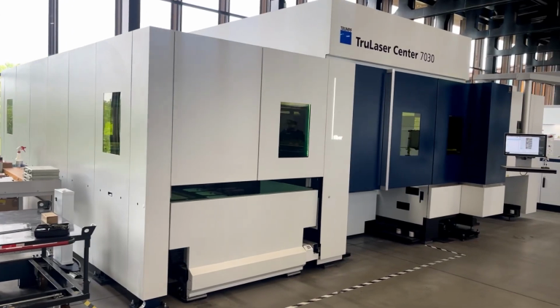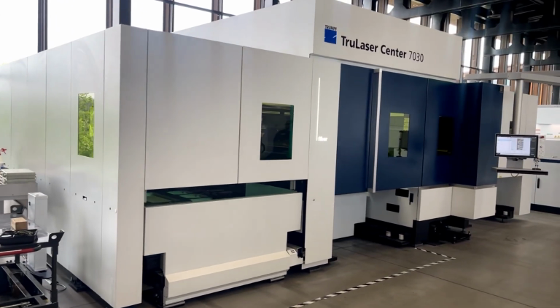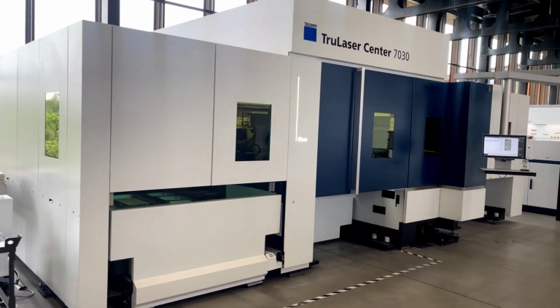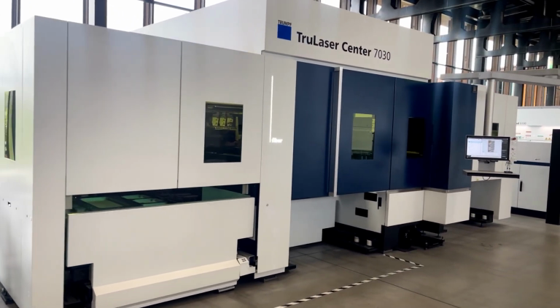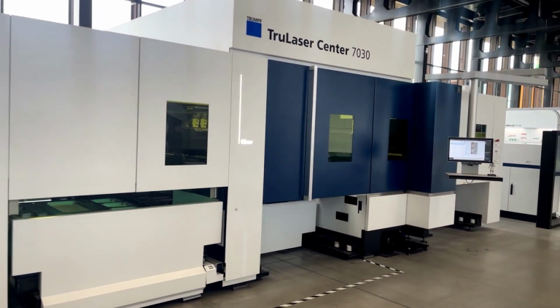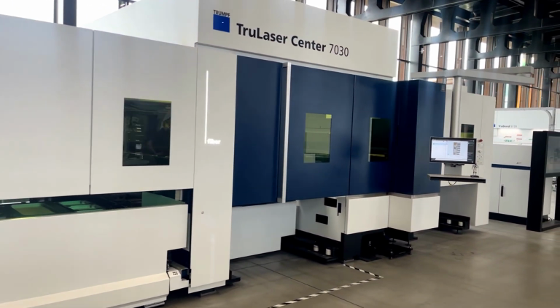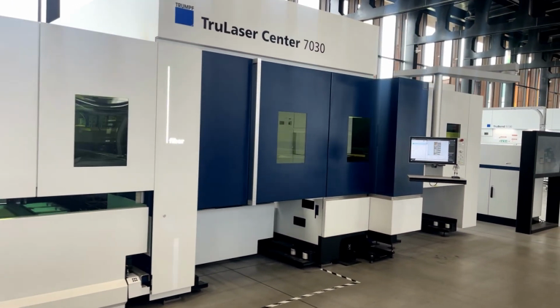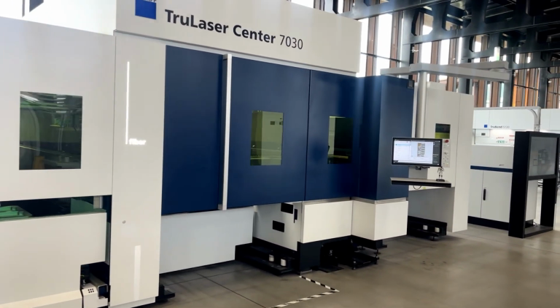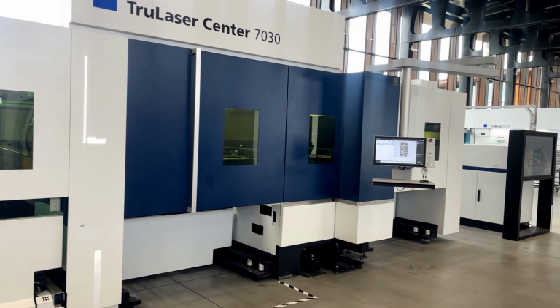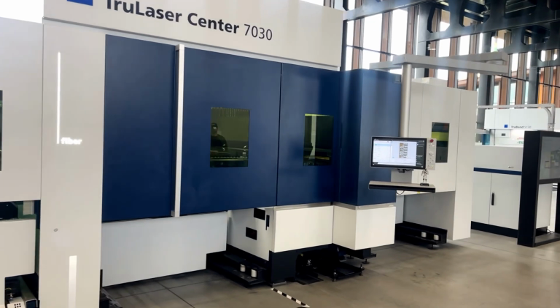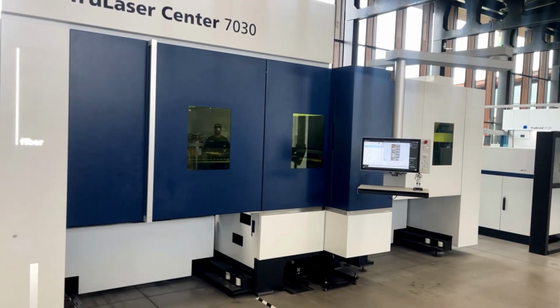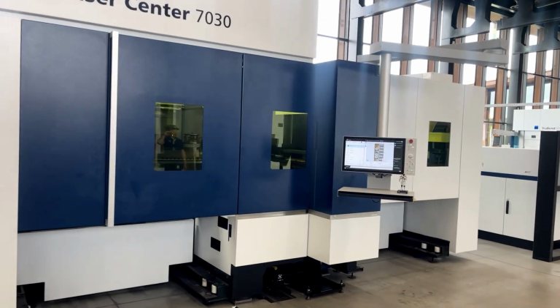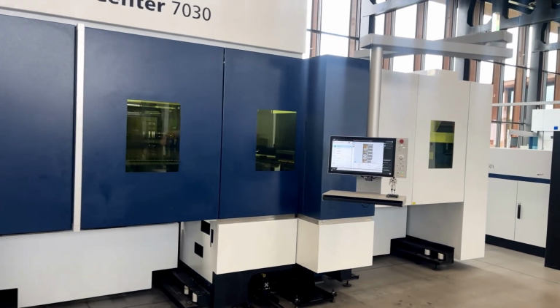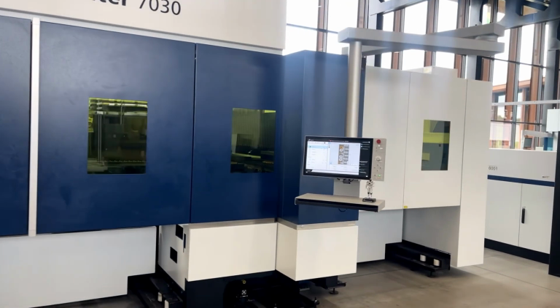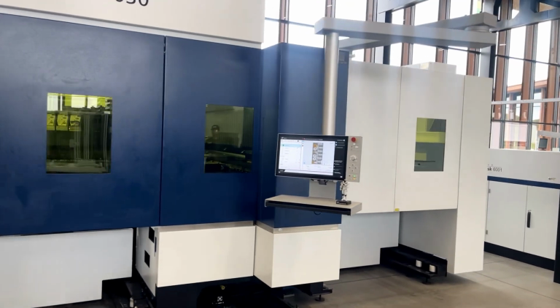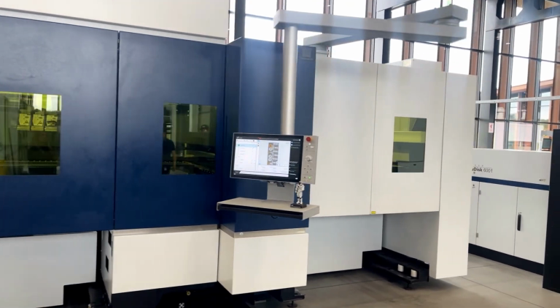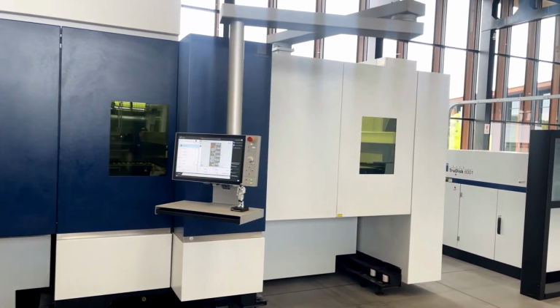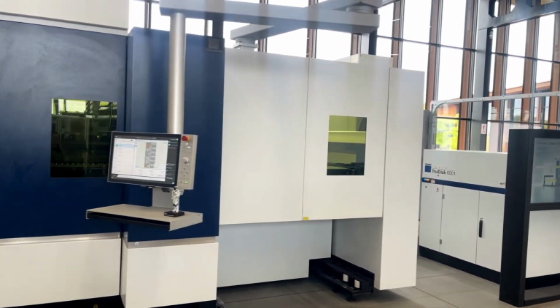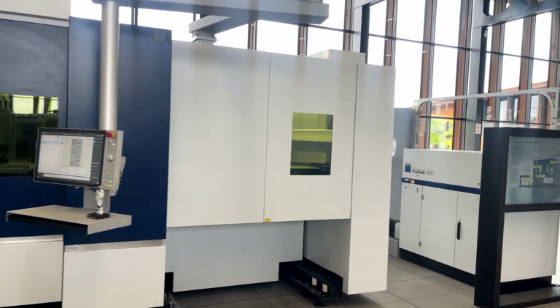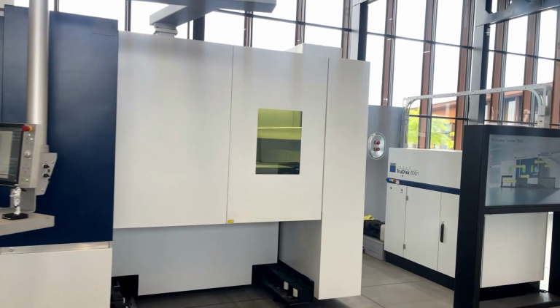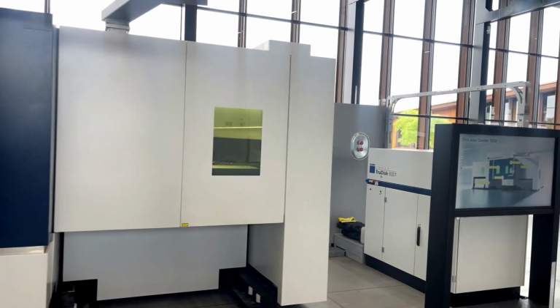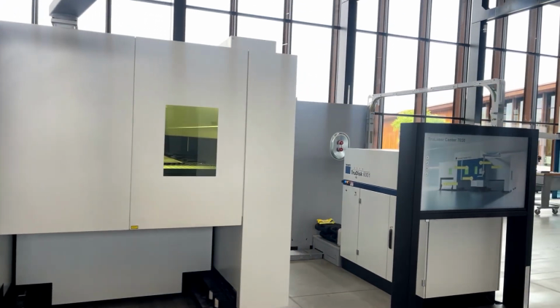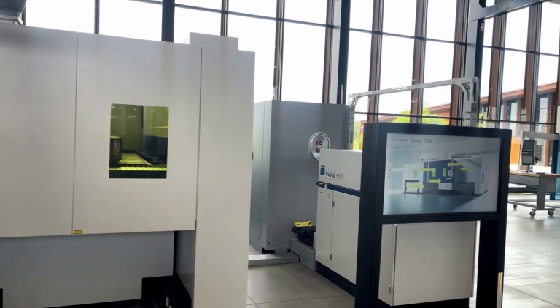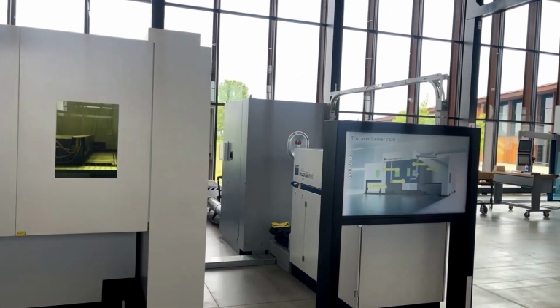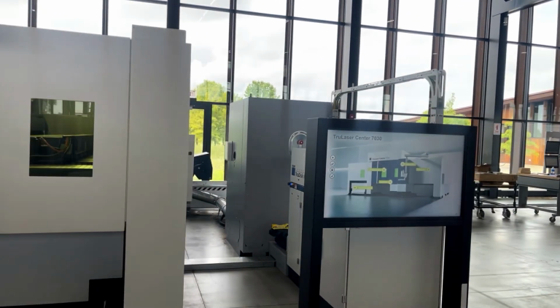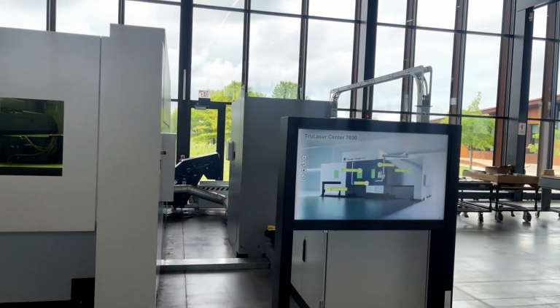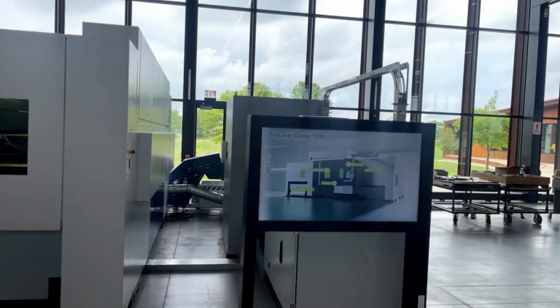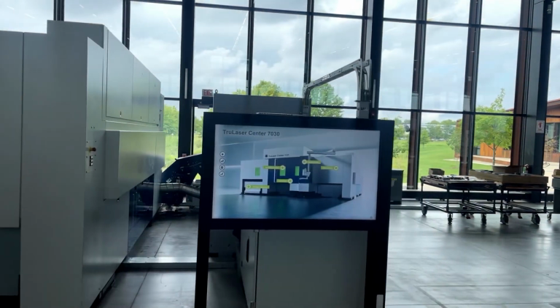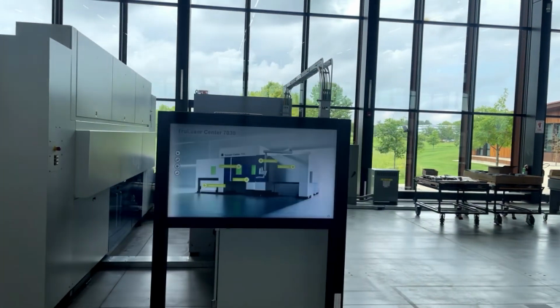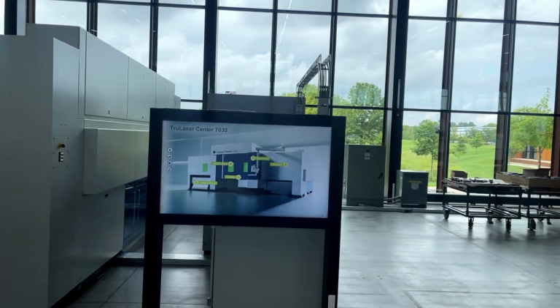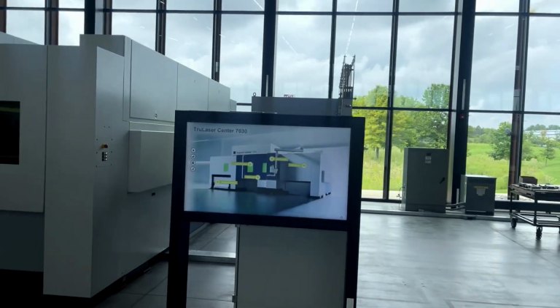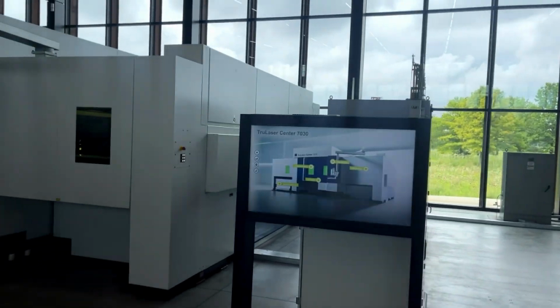The Trumpf TrueLaser Center 7030 is one of the most dynamic 2D cutting platforms available on the market today. The 7030 was created with the intention of developing a self-contained unit that will perform around-the-clock production with limited operator interactions.